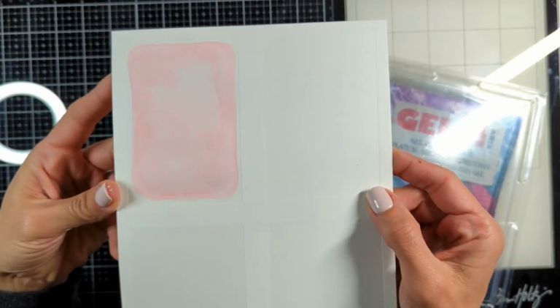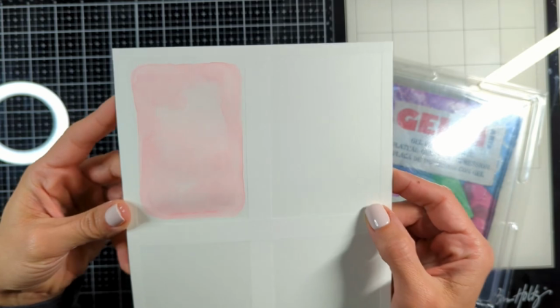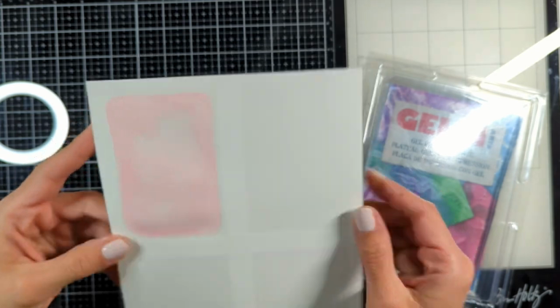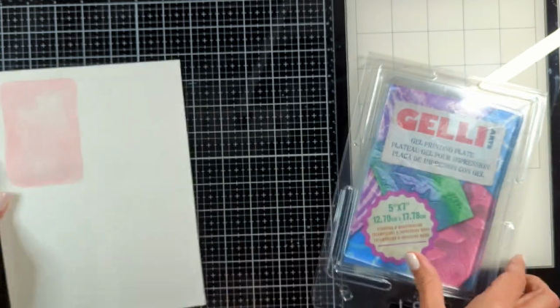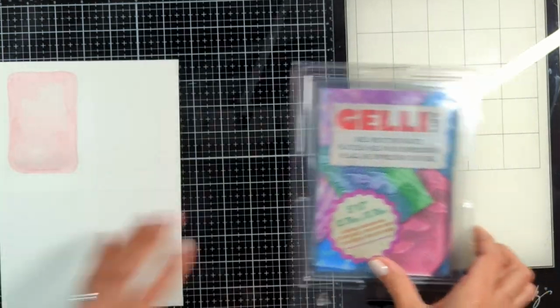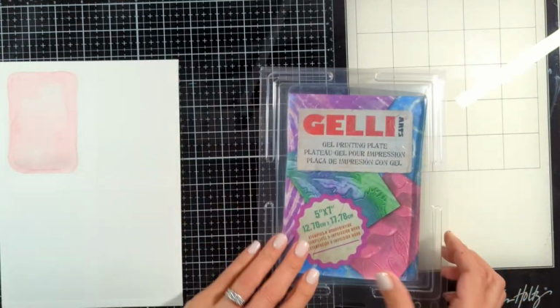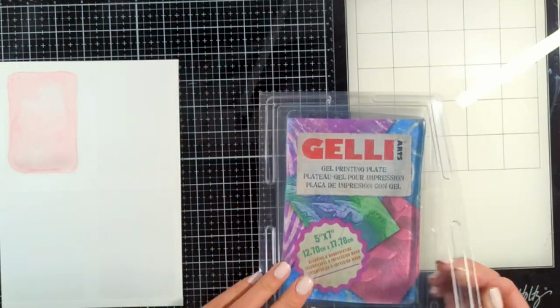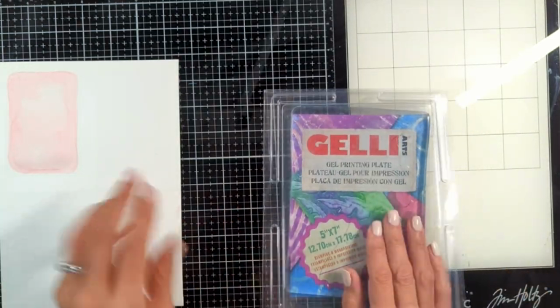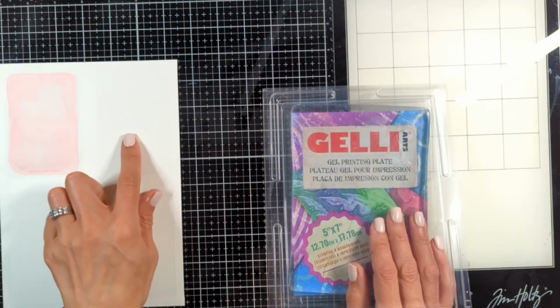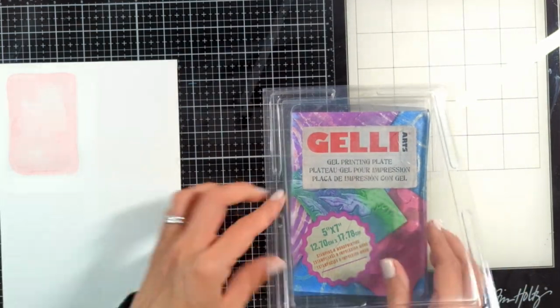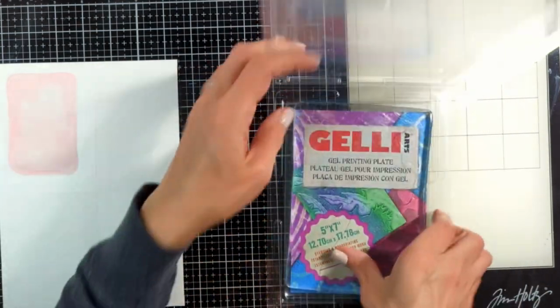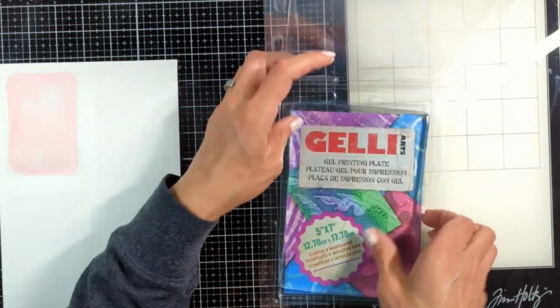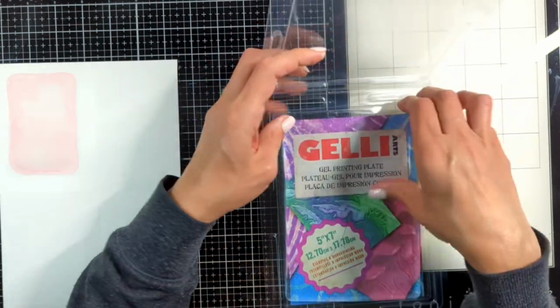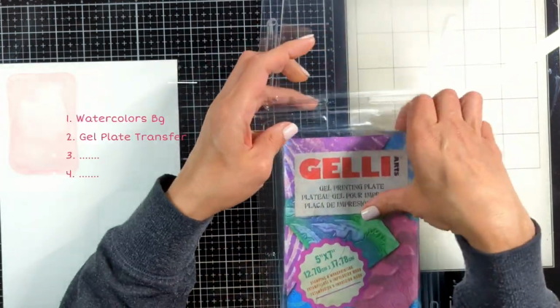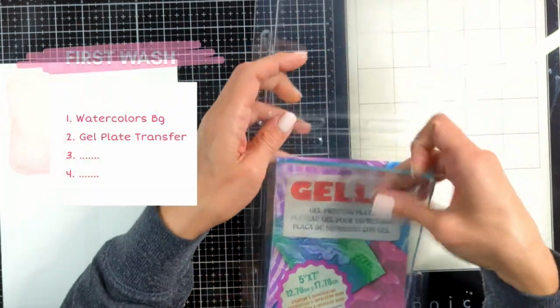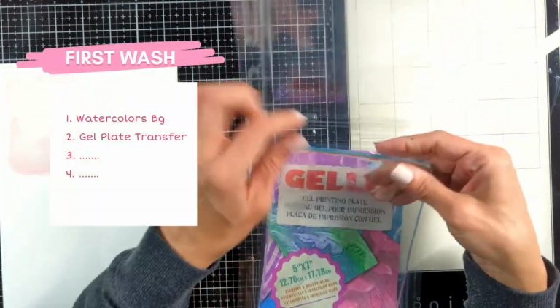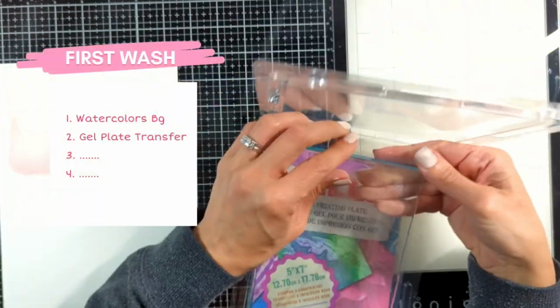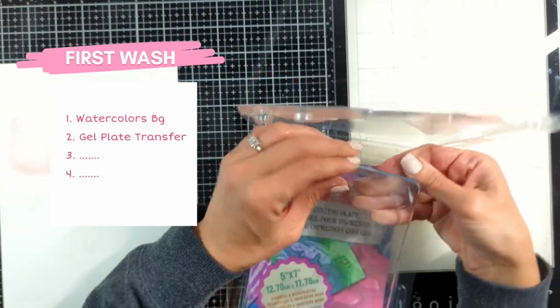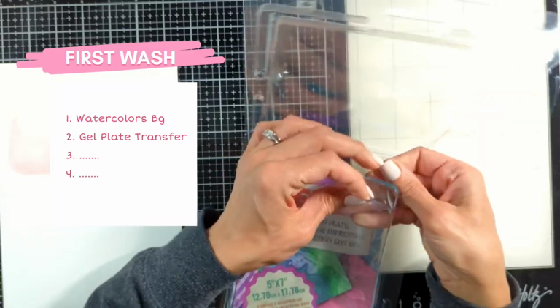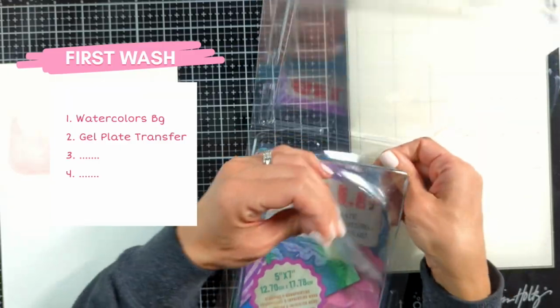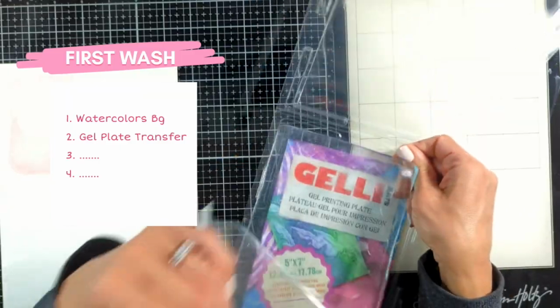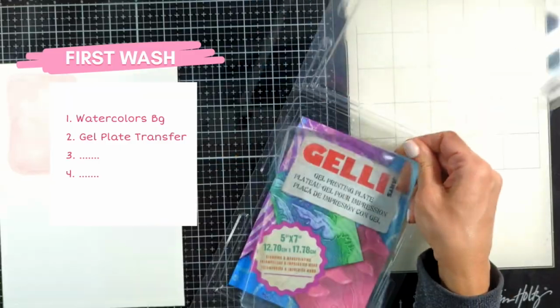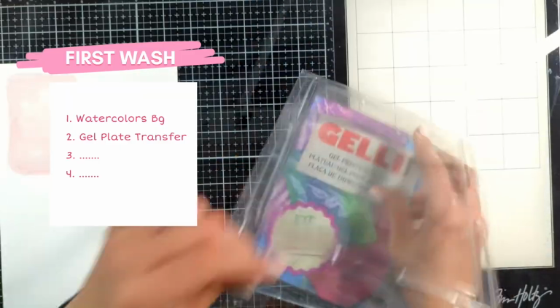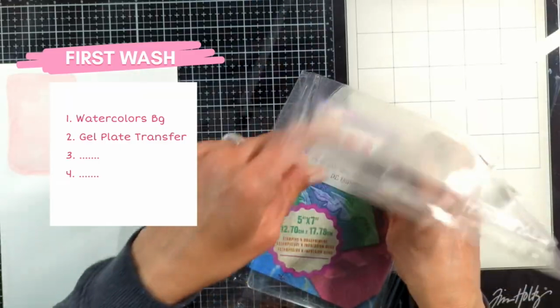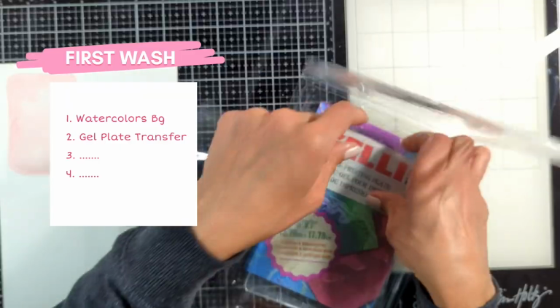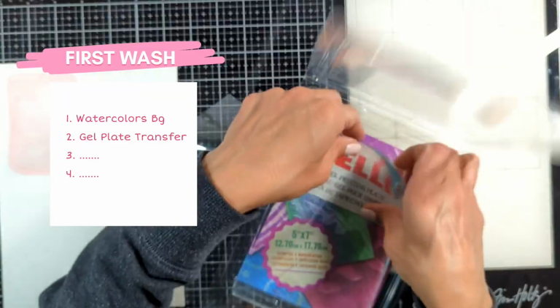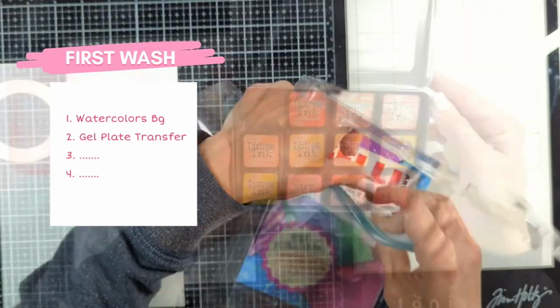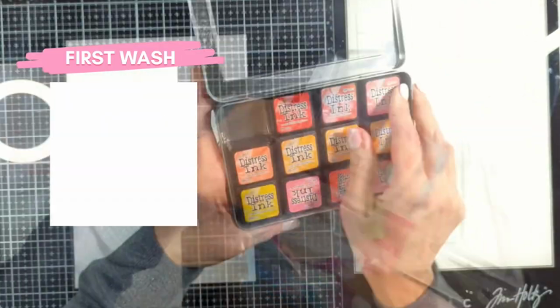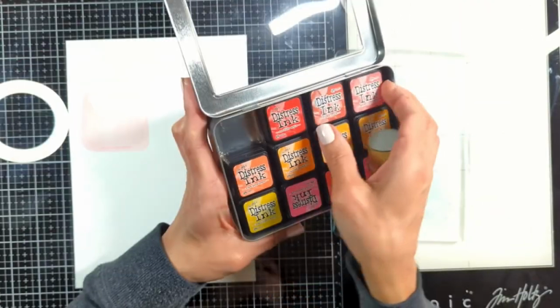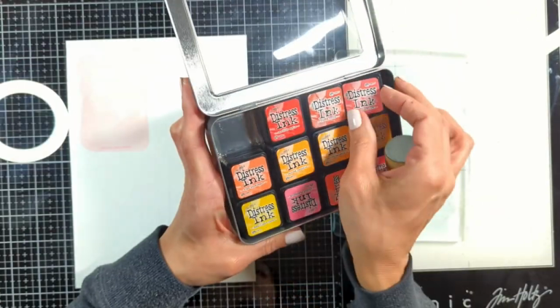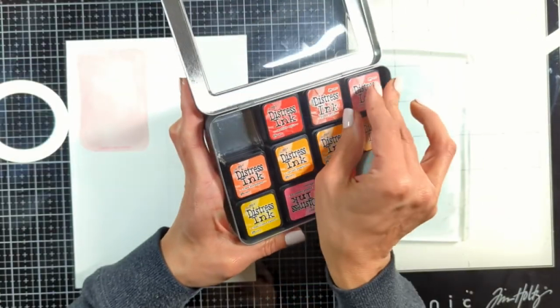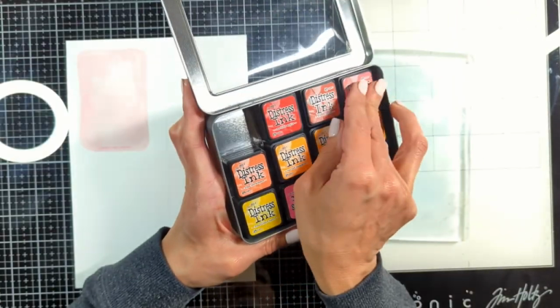It depends on how you want your project to be. So this is what we have — our first technique. The second technique, as you see in the list, is the gel plate transfer.